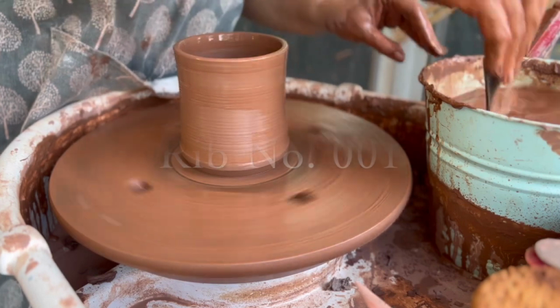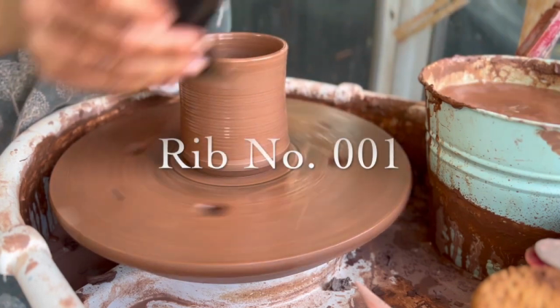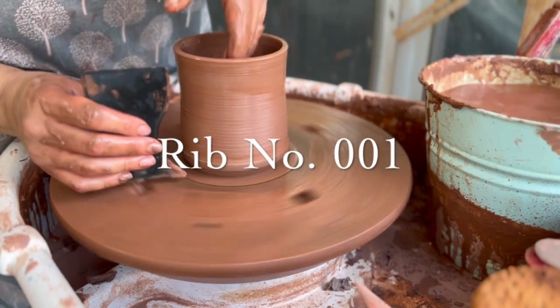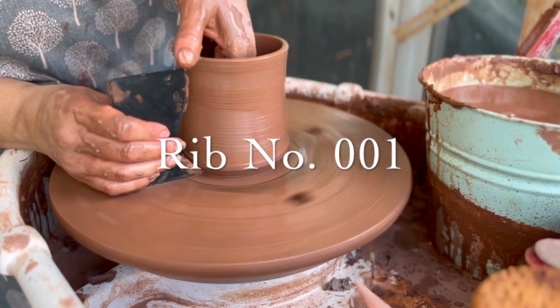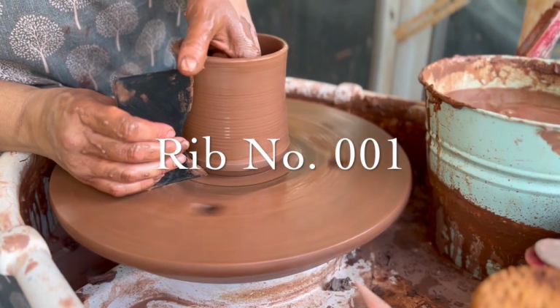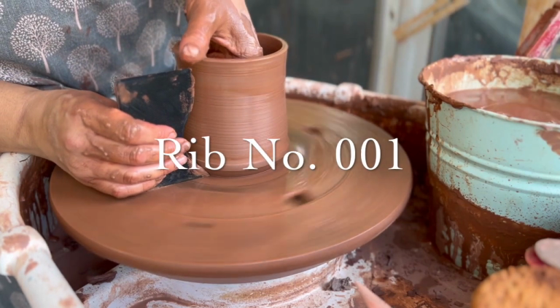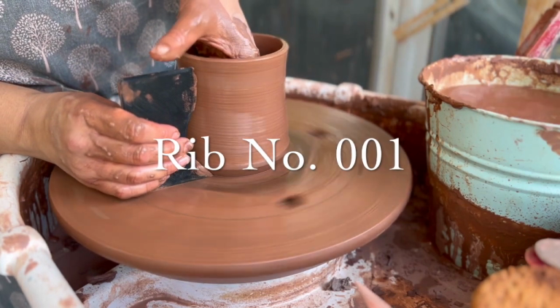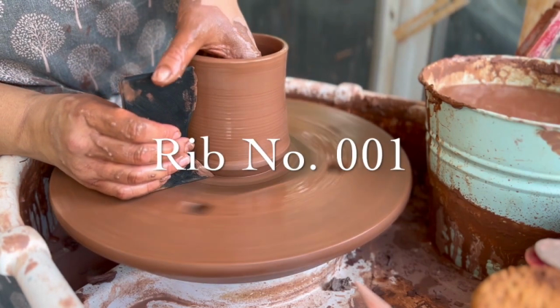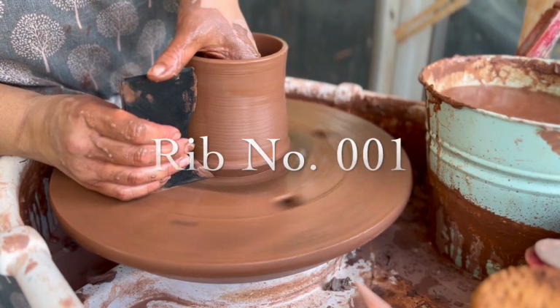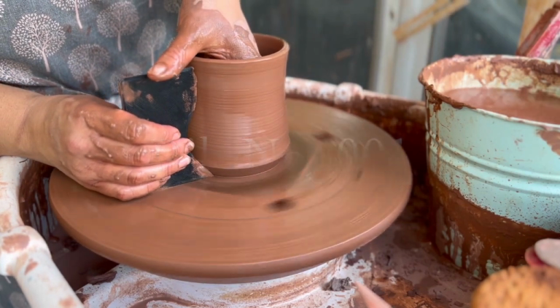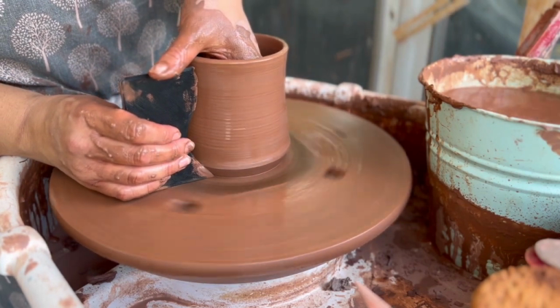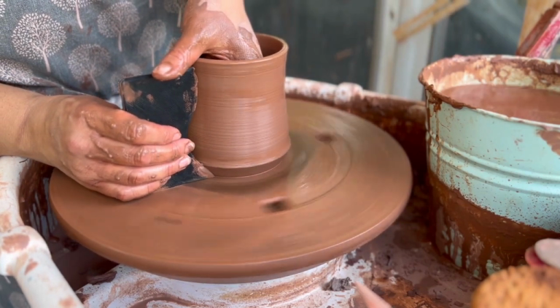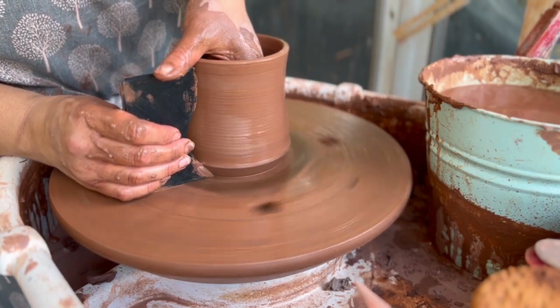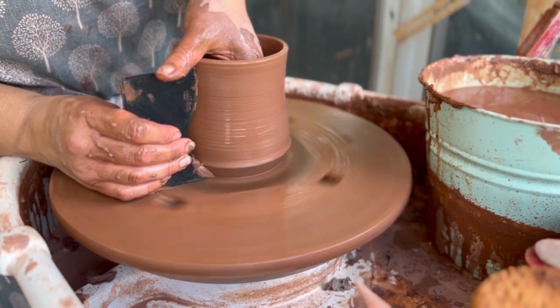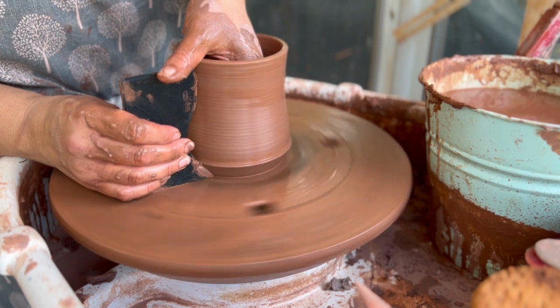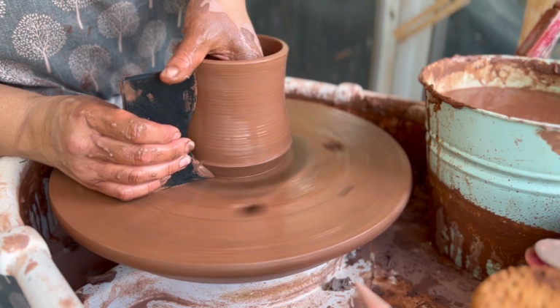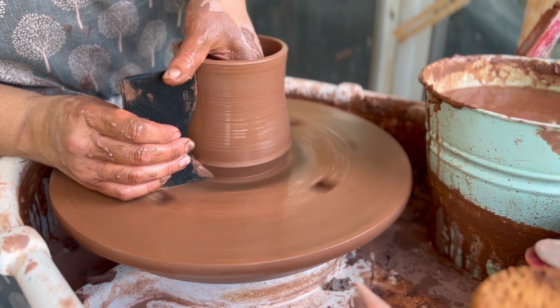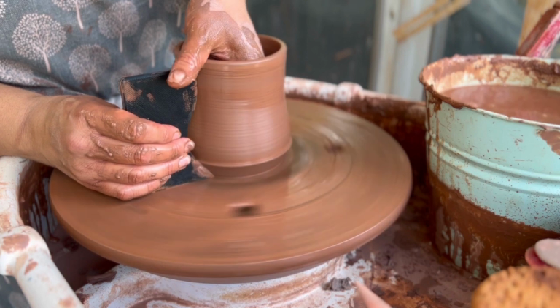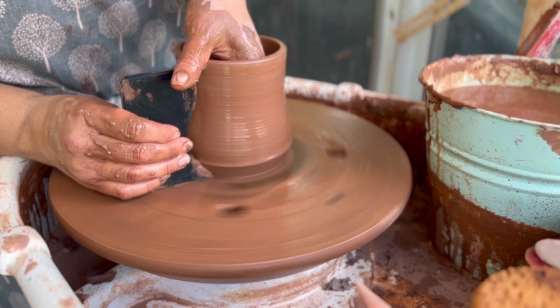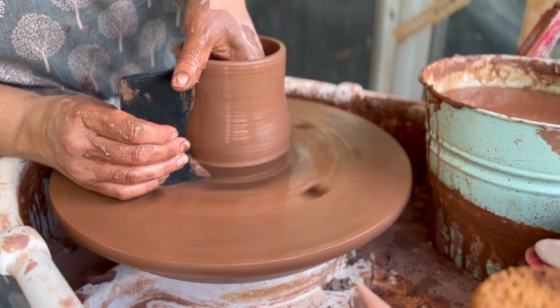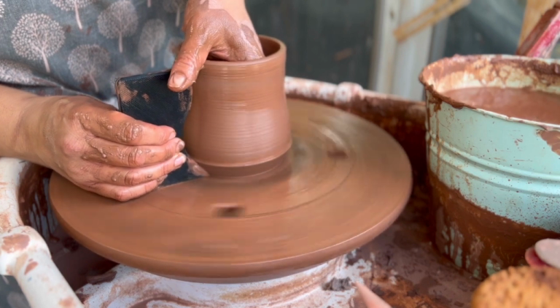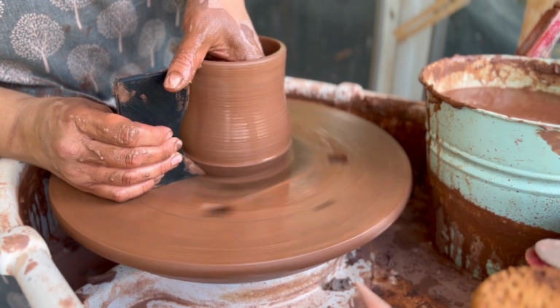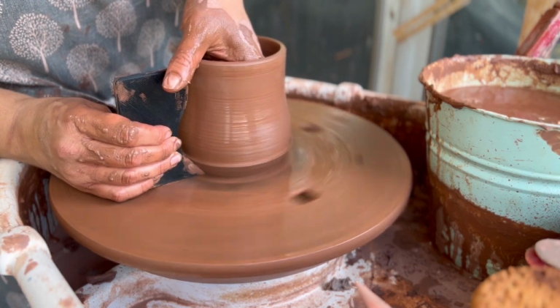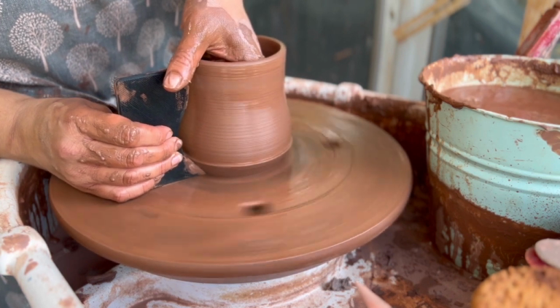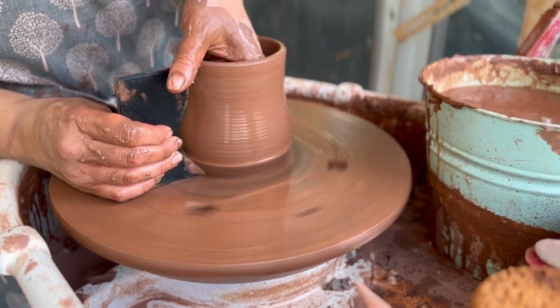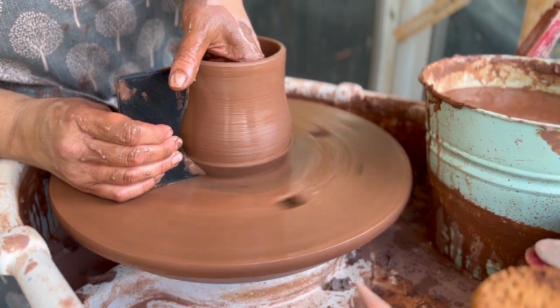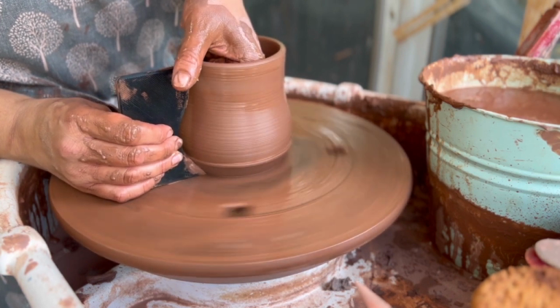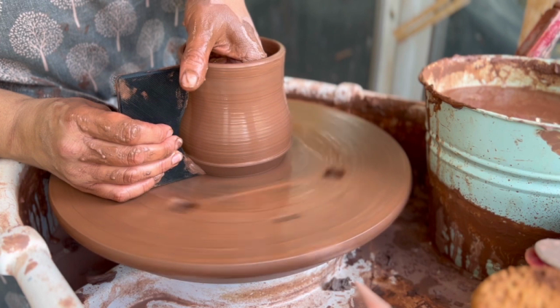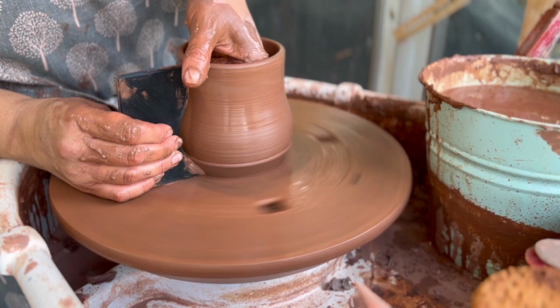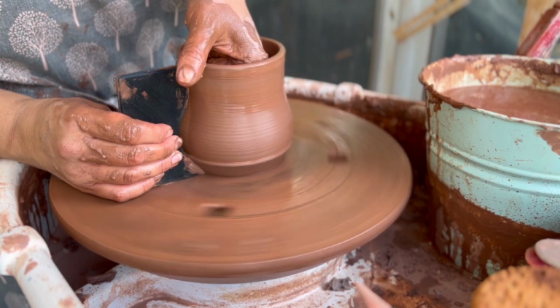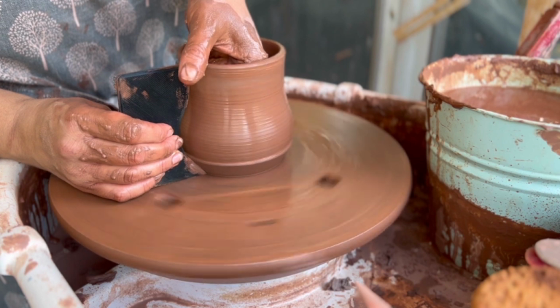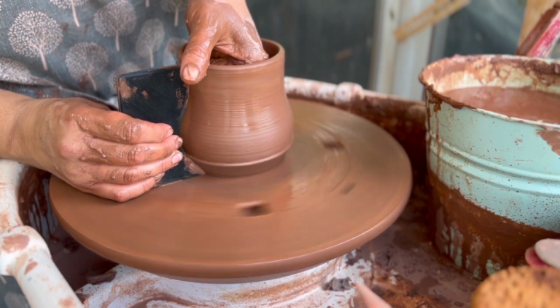Welcome back to this 30-second tutorial for rib number one. What you want to do is take the wet rib and push it gently against the clay. You can see me pushing in from the inside to fill in that large curve.